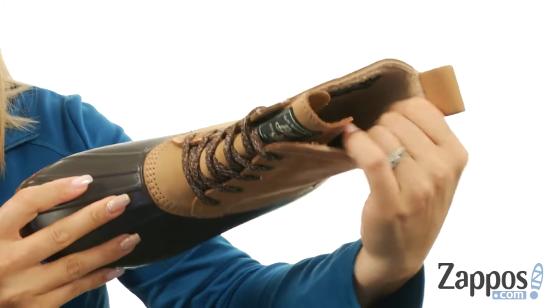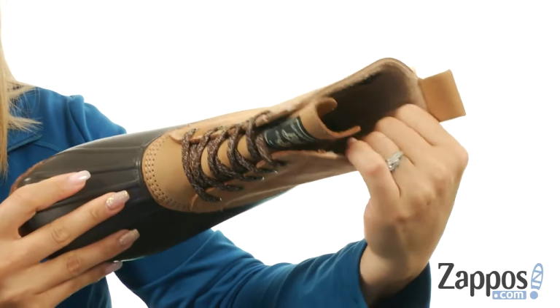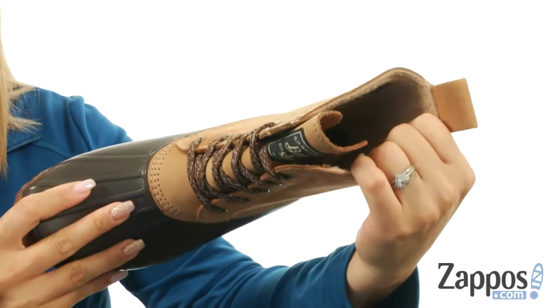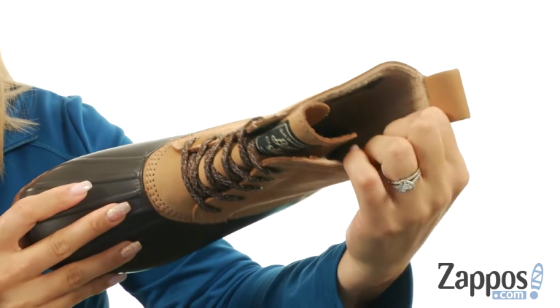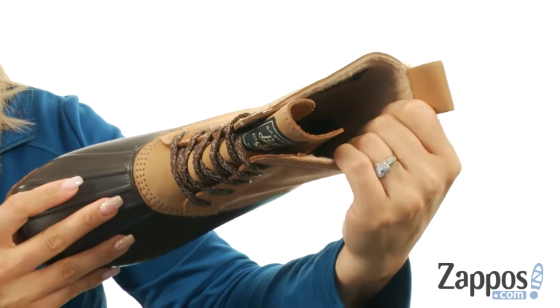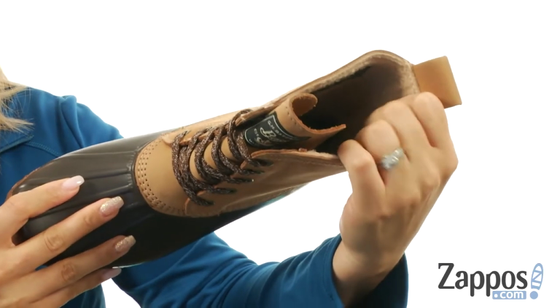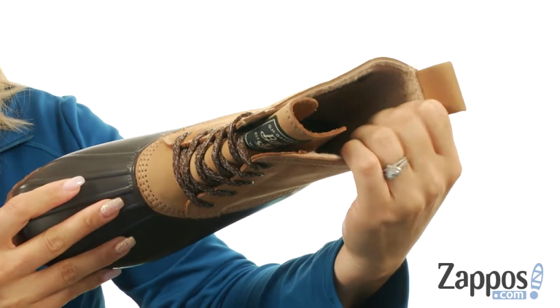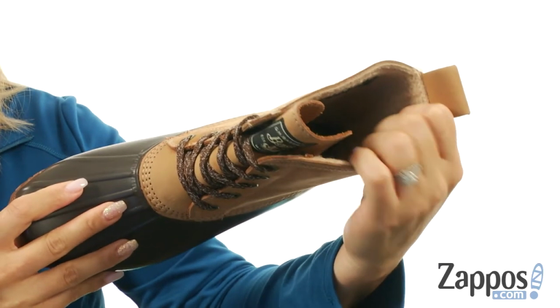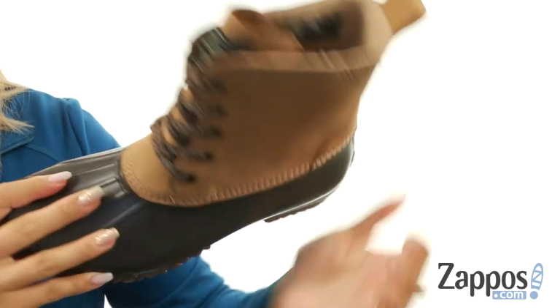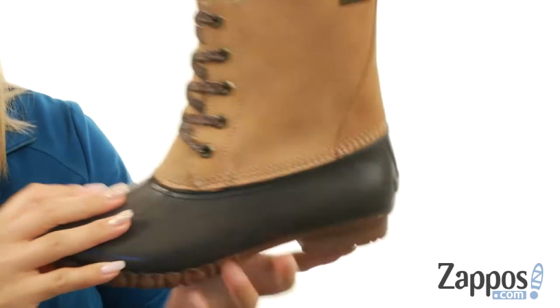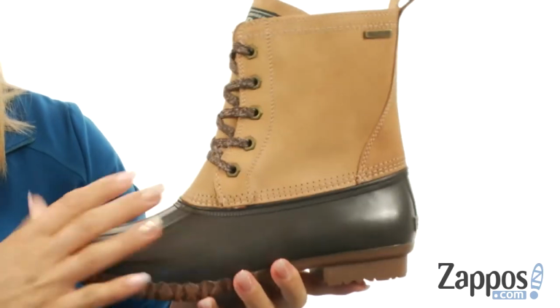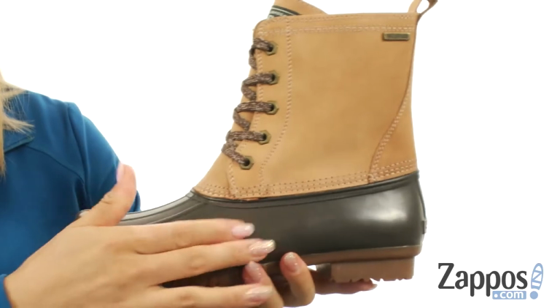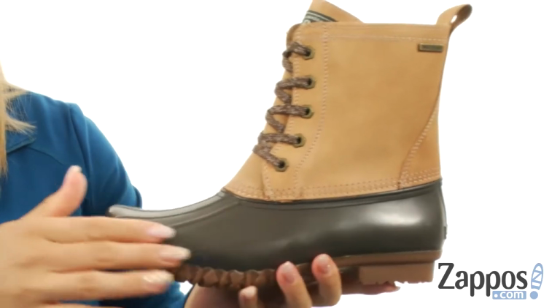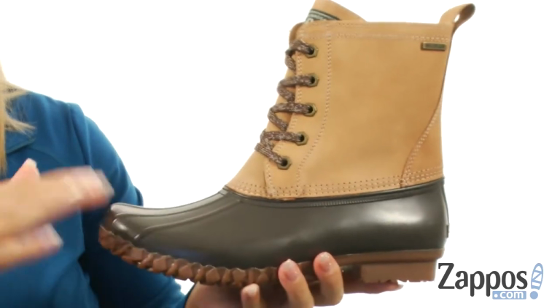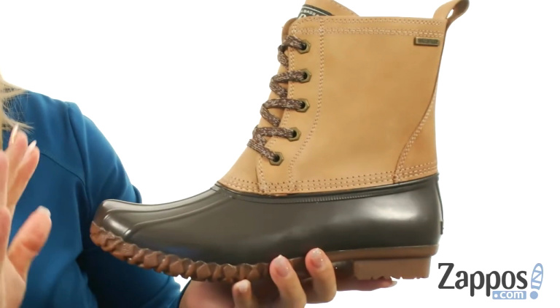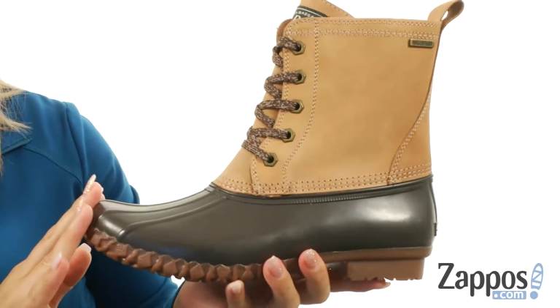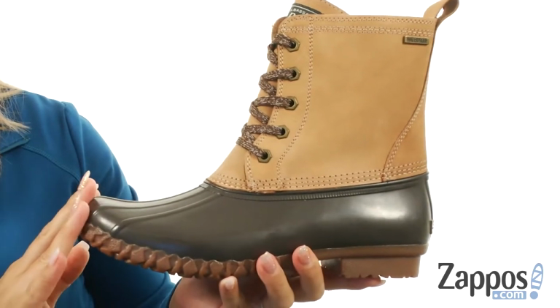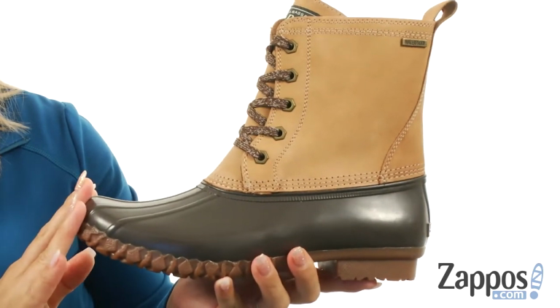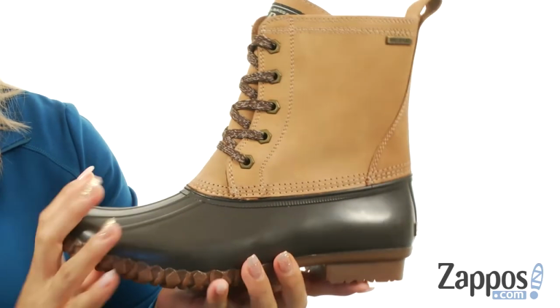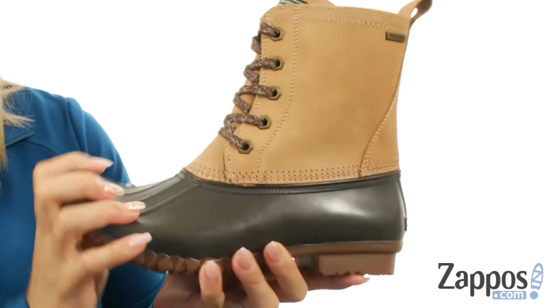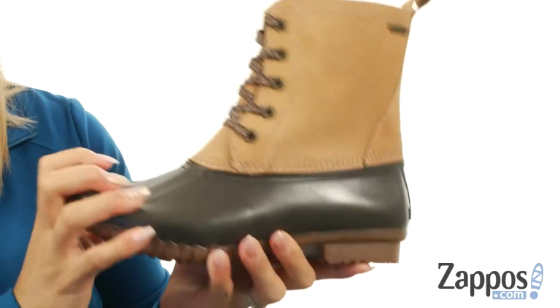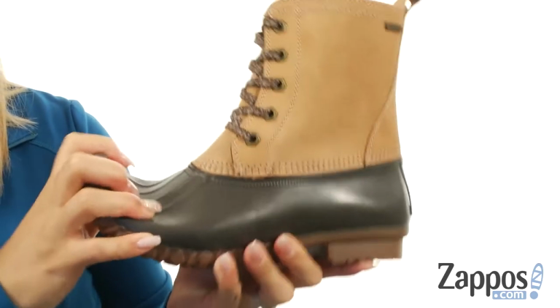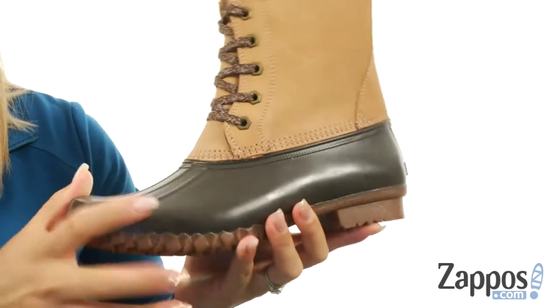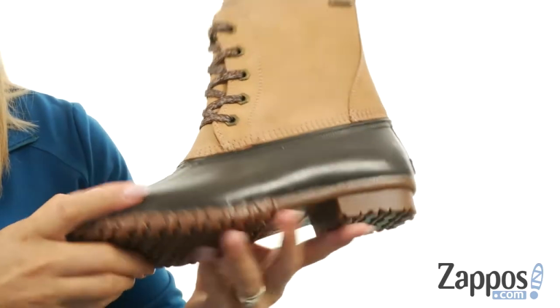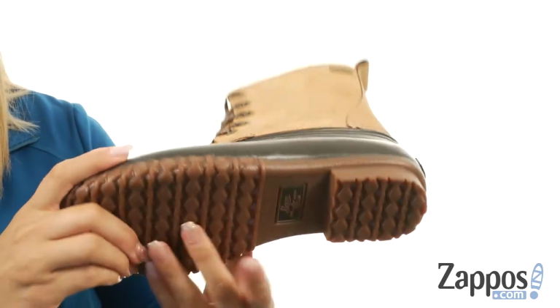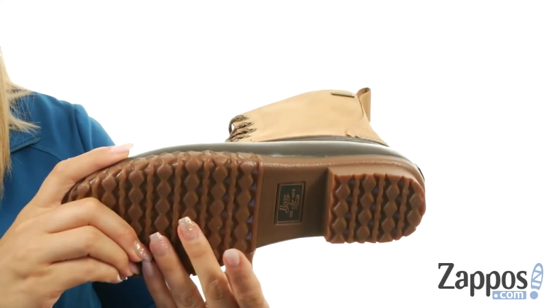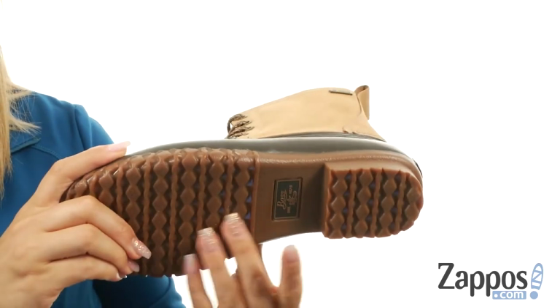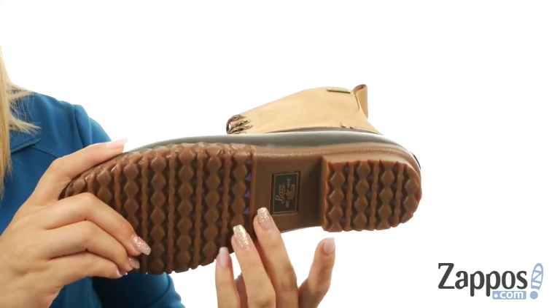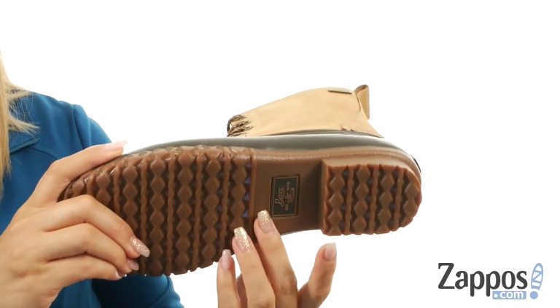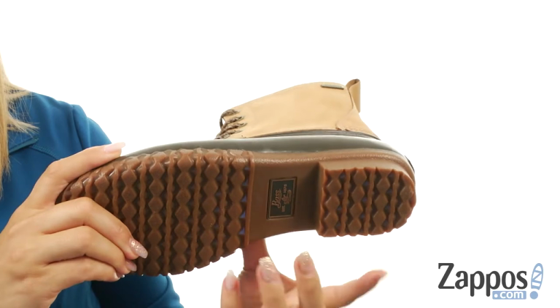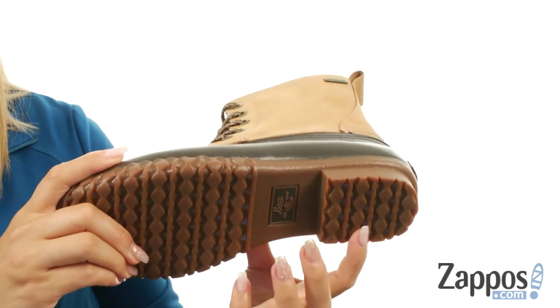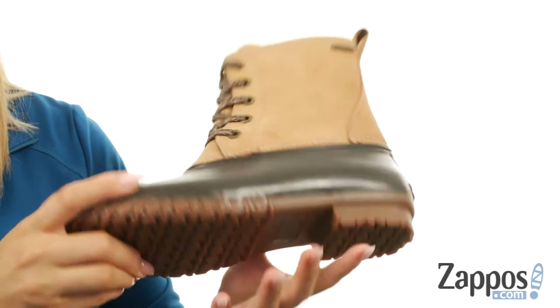The inside is nicely lined with a soft and cozy fleece lining and there is a fully cushioned latex footbed for all-day comfort. Tons of flexibility and at the bottom there's a durable rubber outsole with heavy tread.